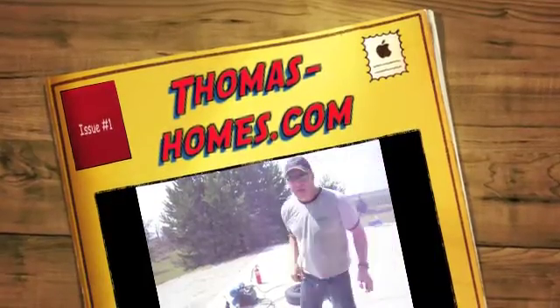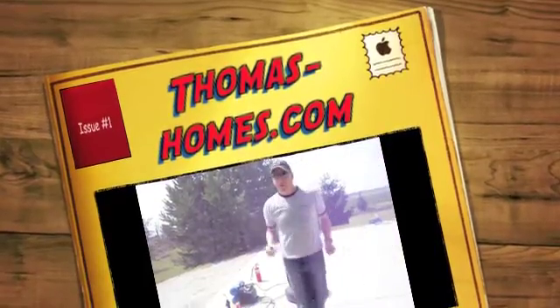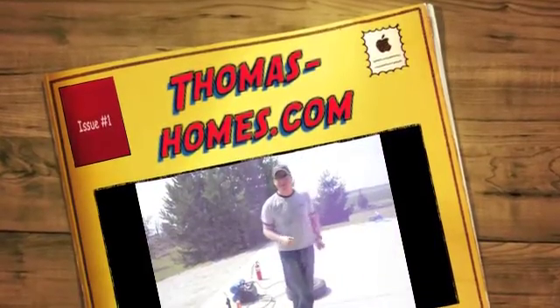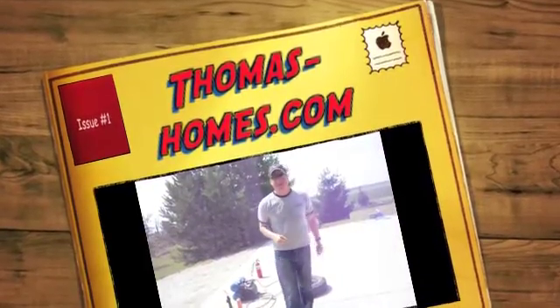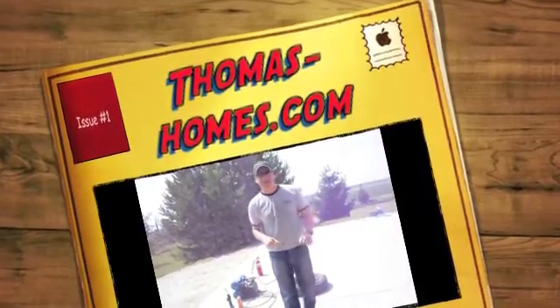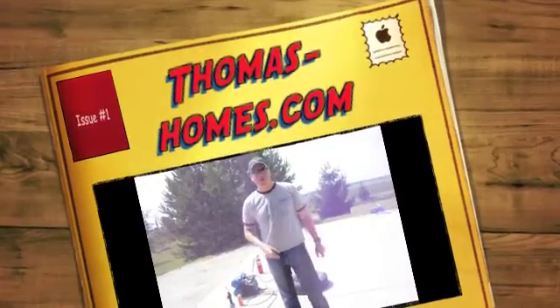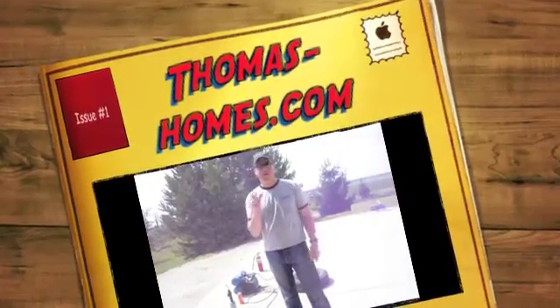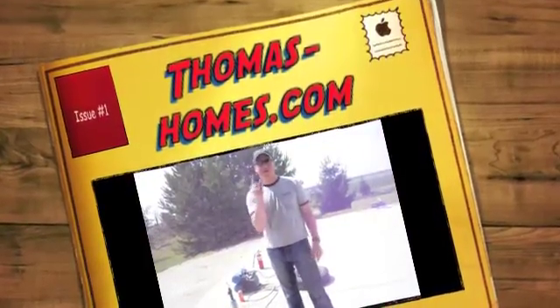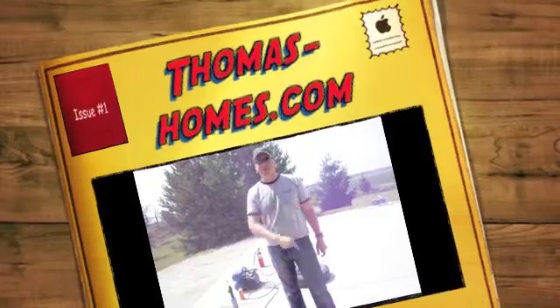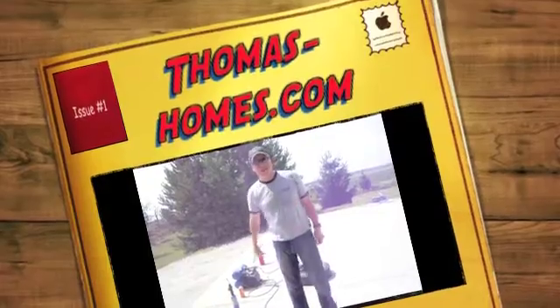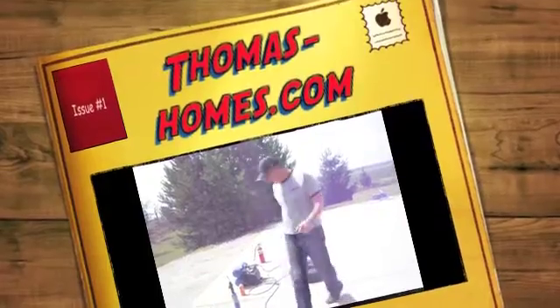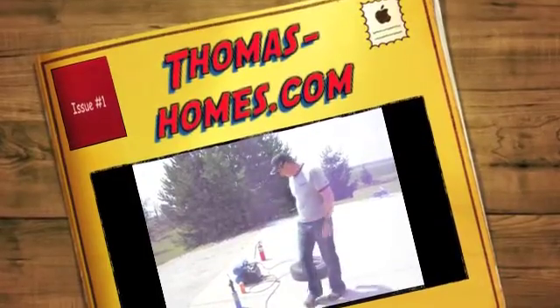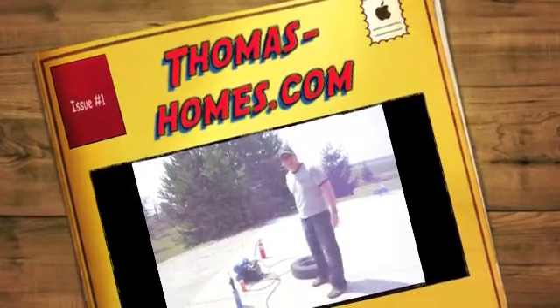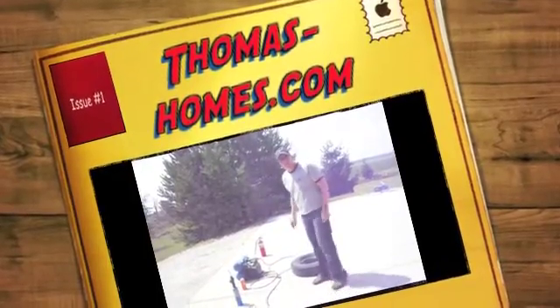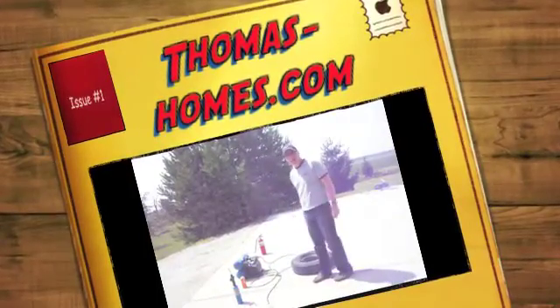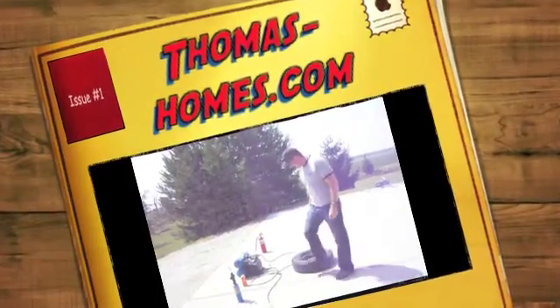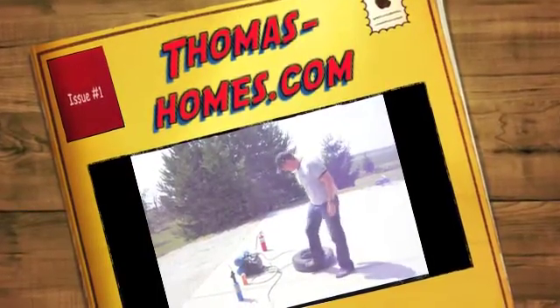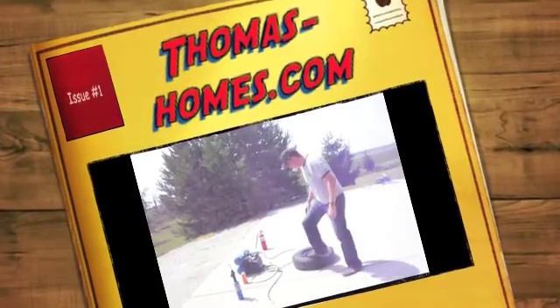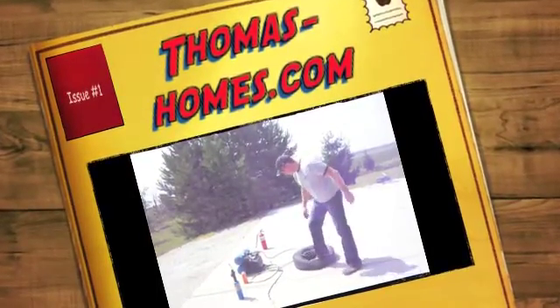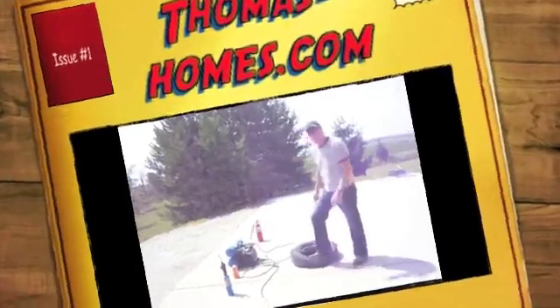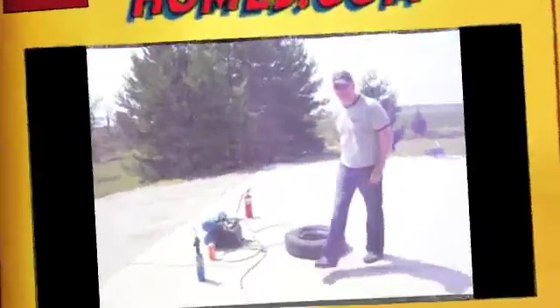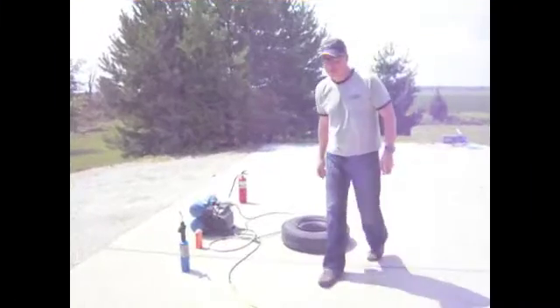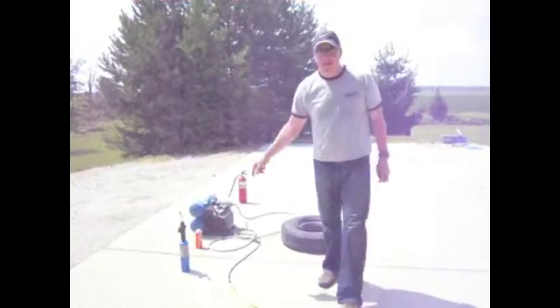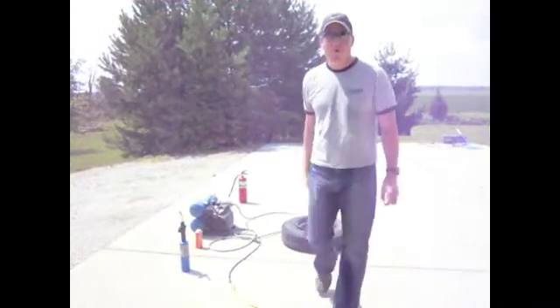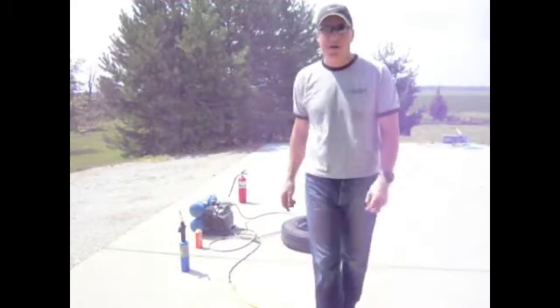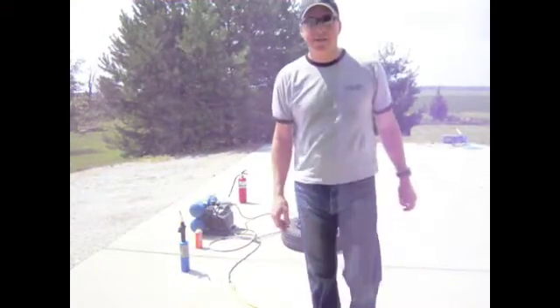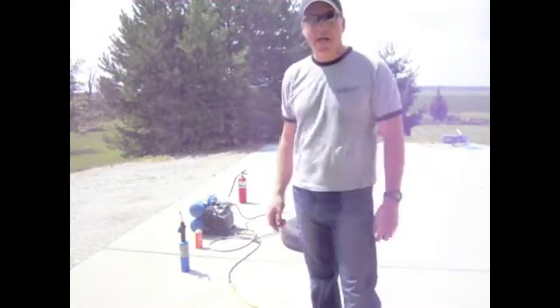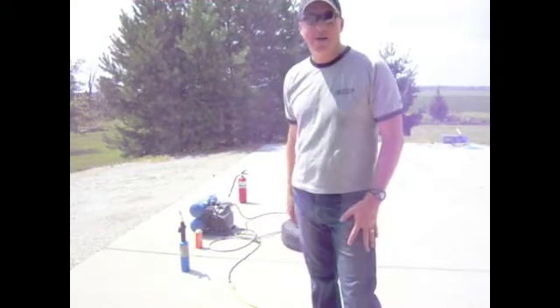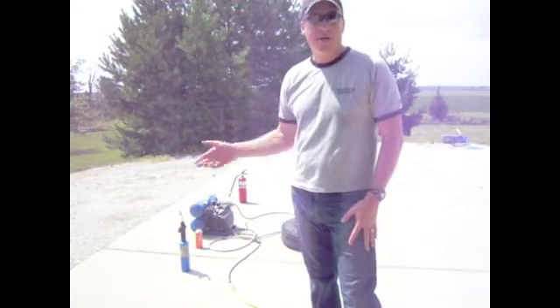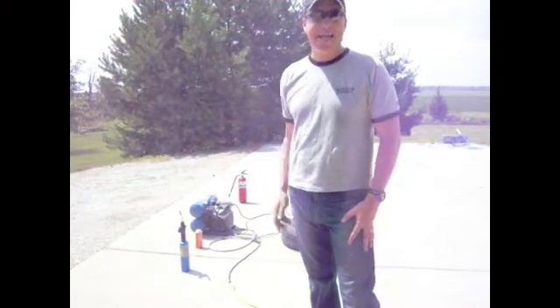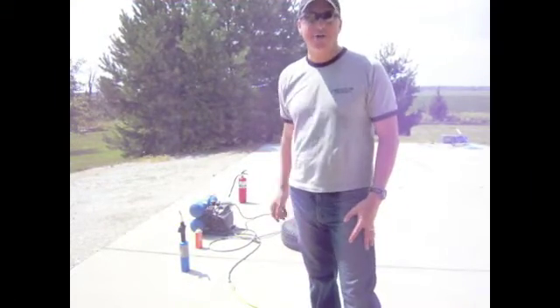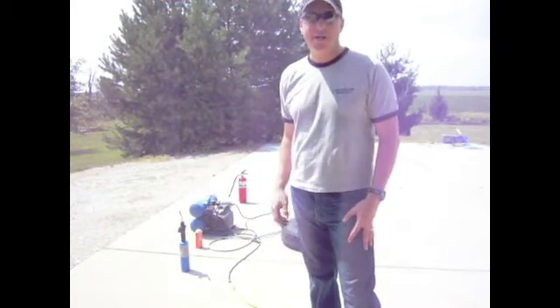Hey everybody, it's Mark Thomas here at Thomas Homes, and I'm here to show you today a method of how to get a tire back on the rim. This is a mobile home tire — it's a number 8 tire, or they call it an 800 series tire.